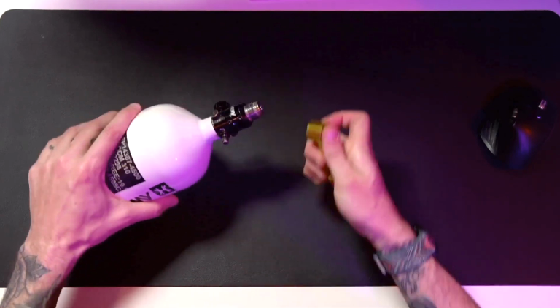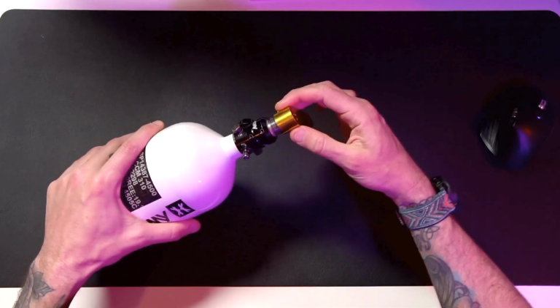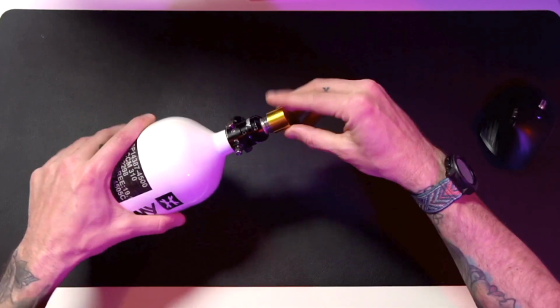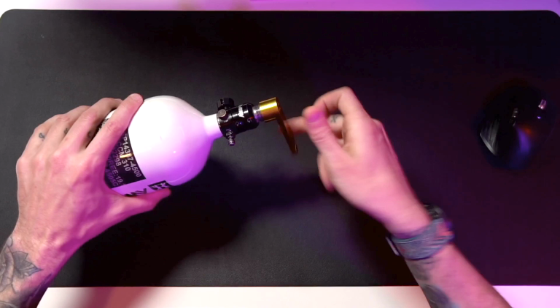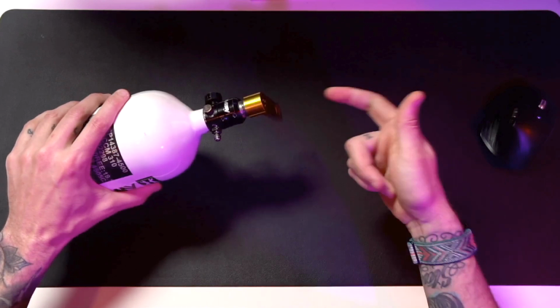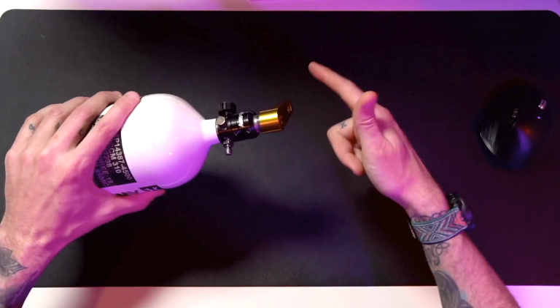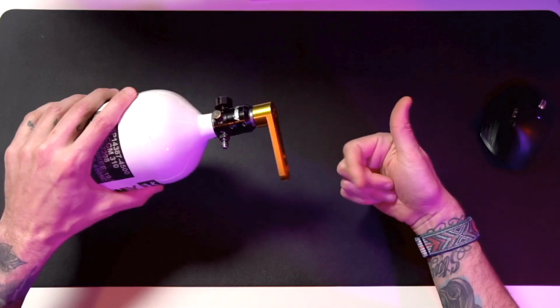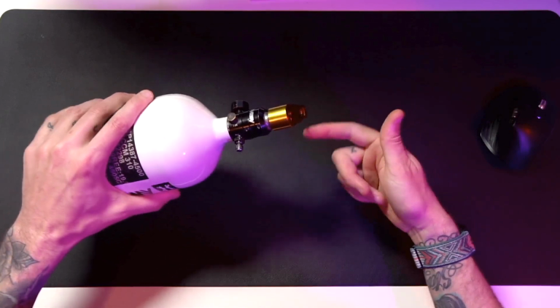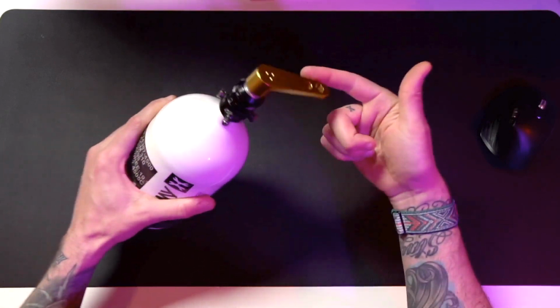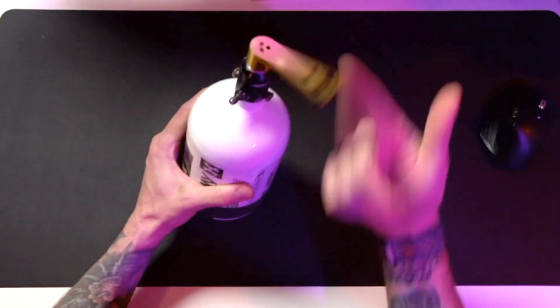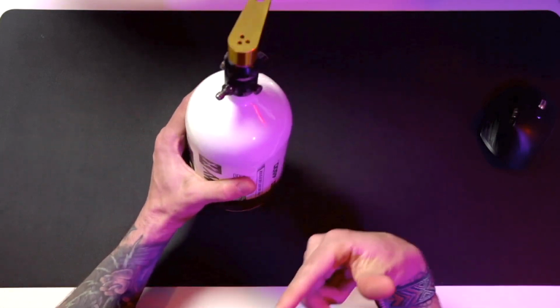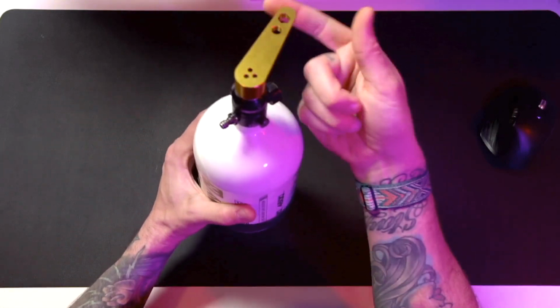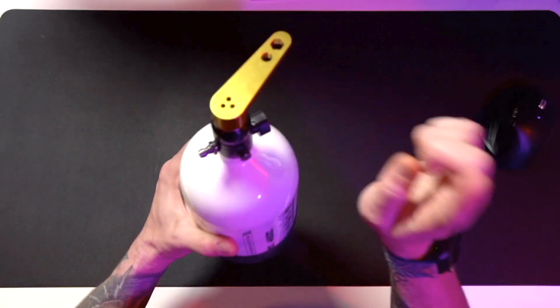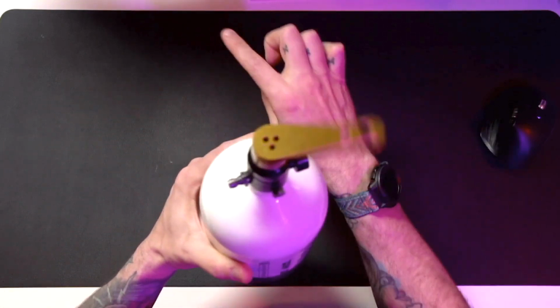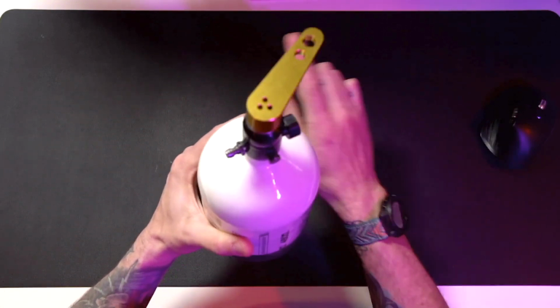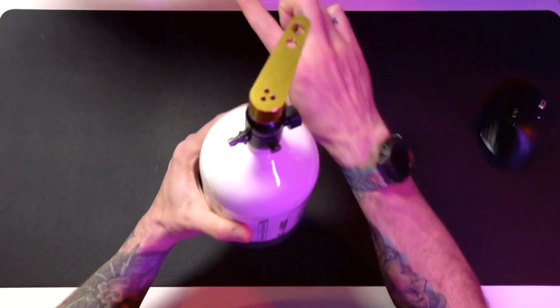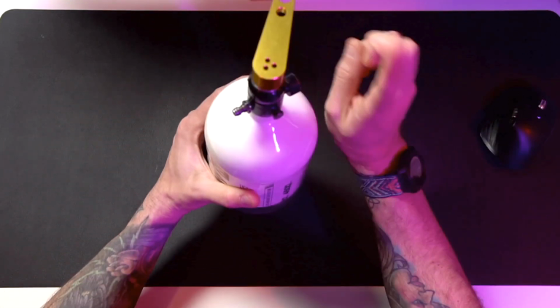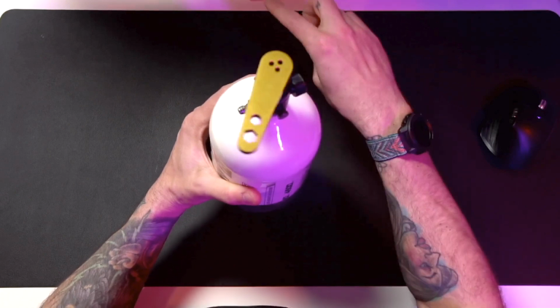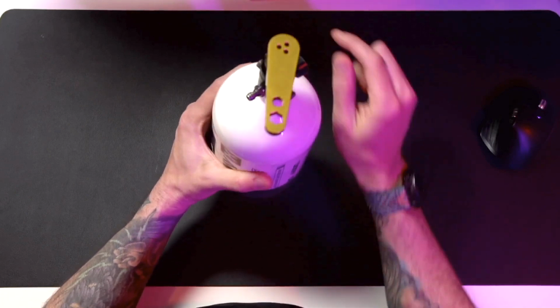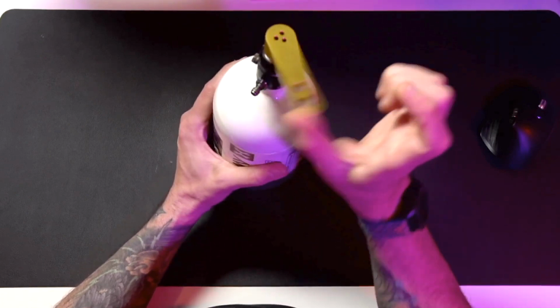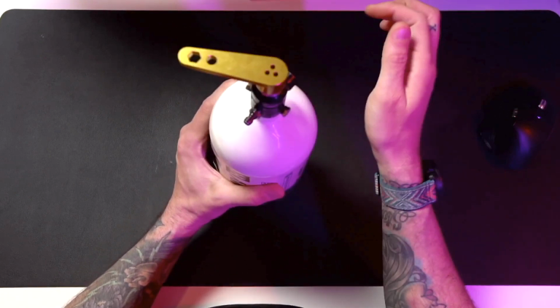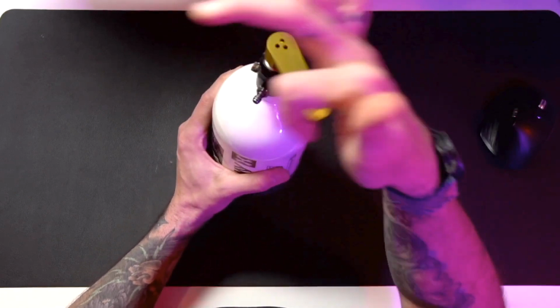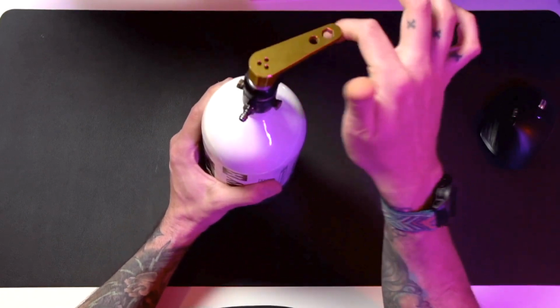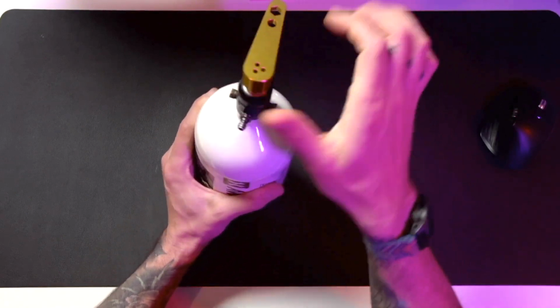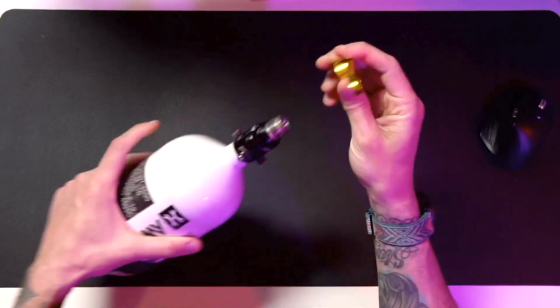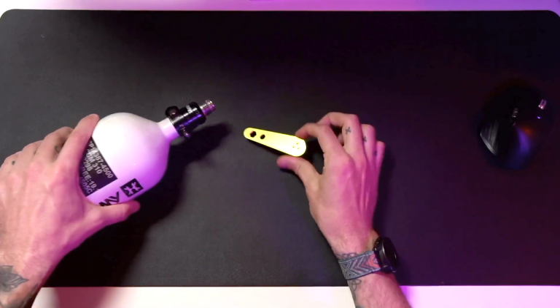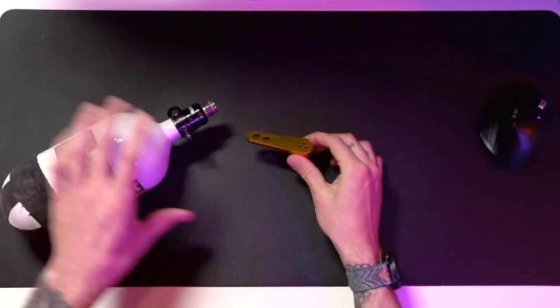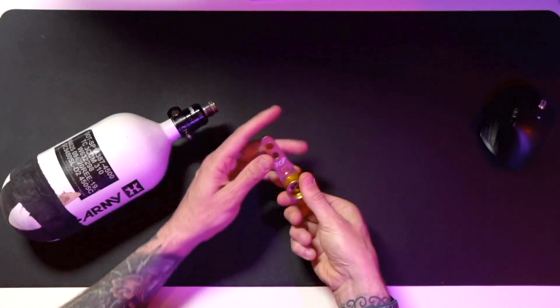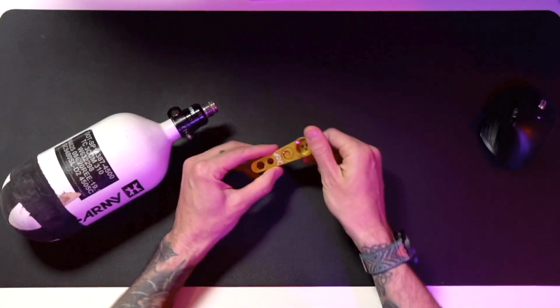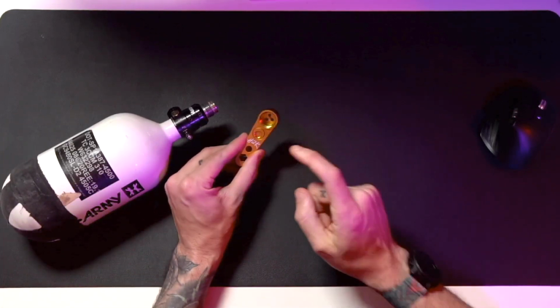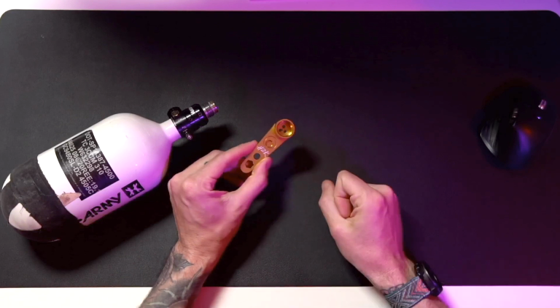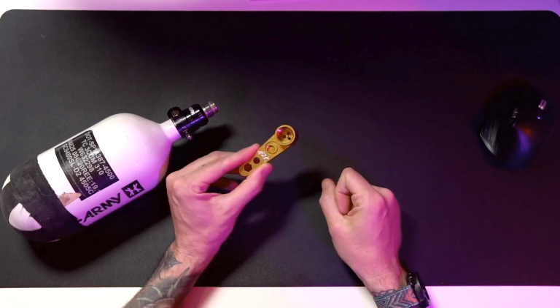It's made super well, too. Look at how good that goes on there — it's on there. It's just really nice. So you can de-gas.